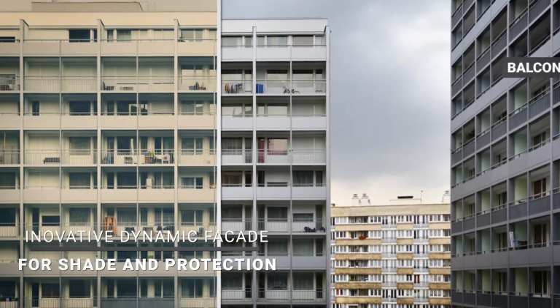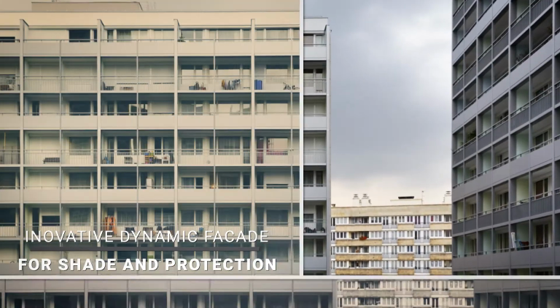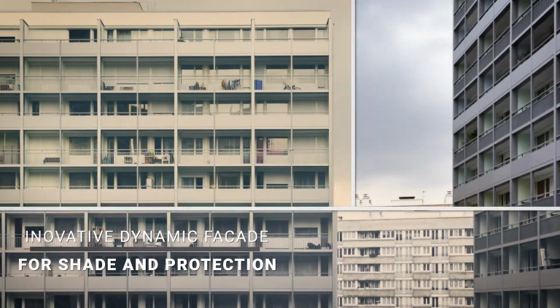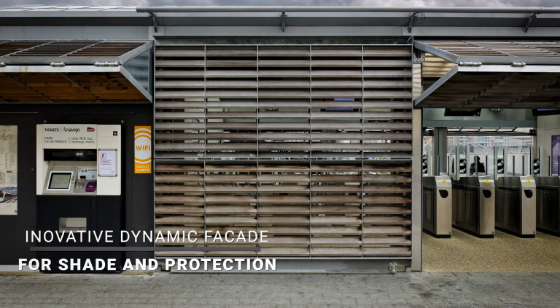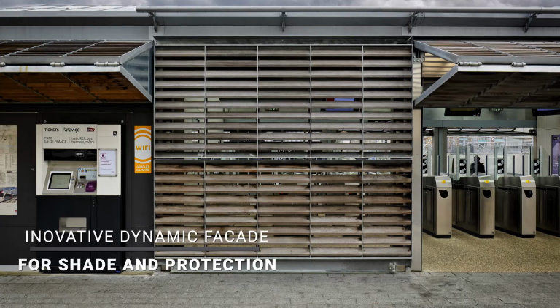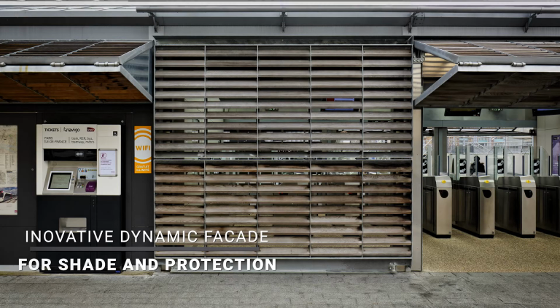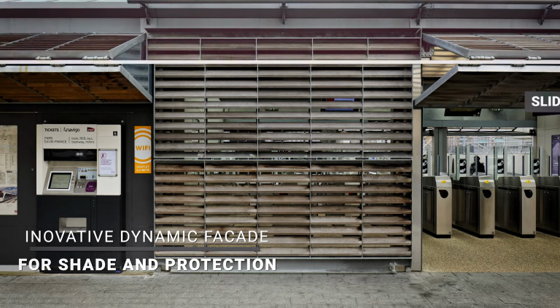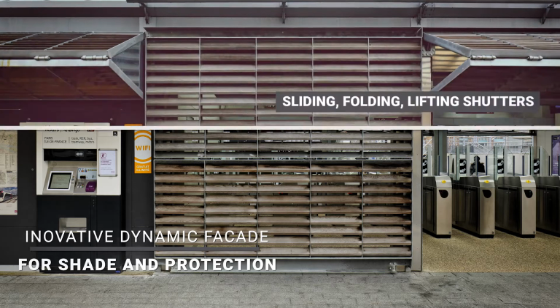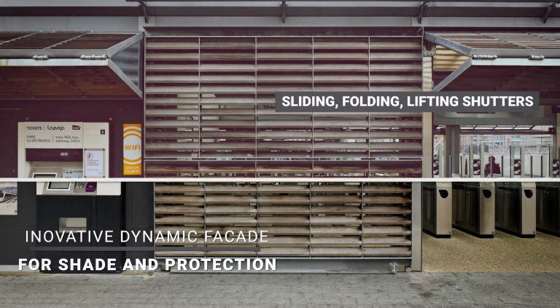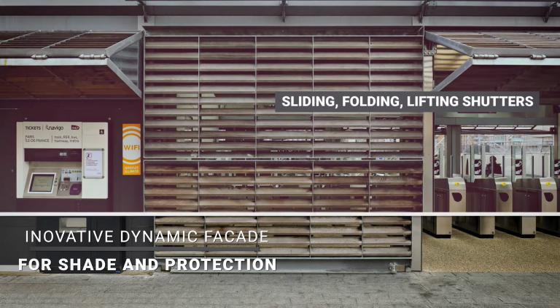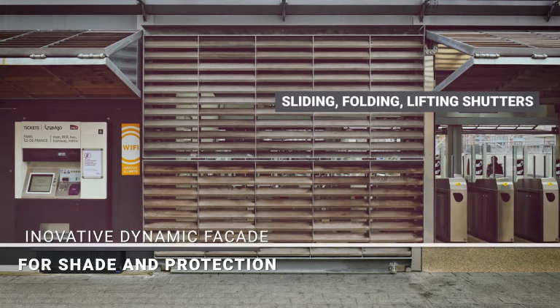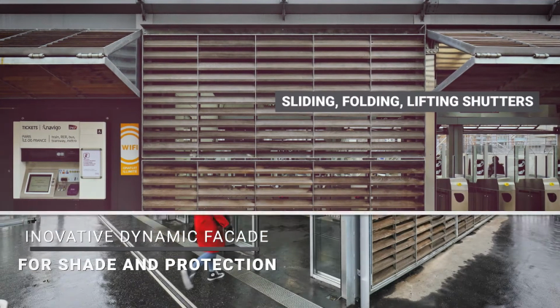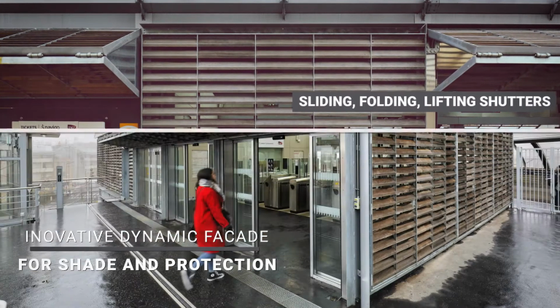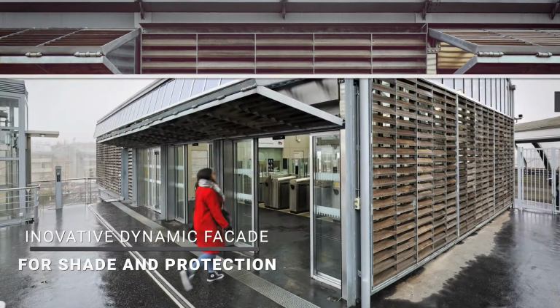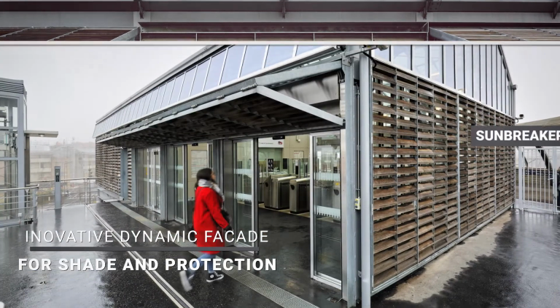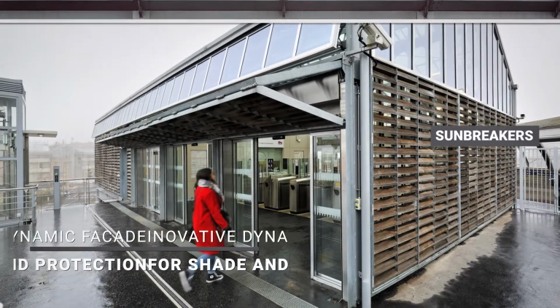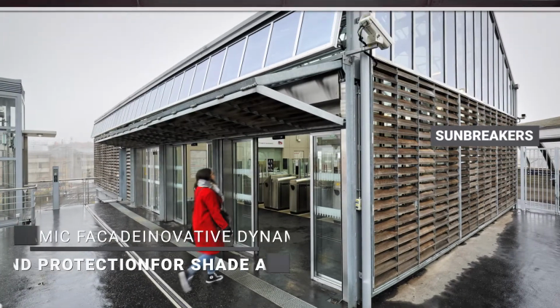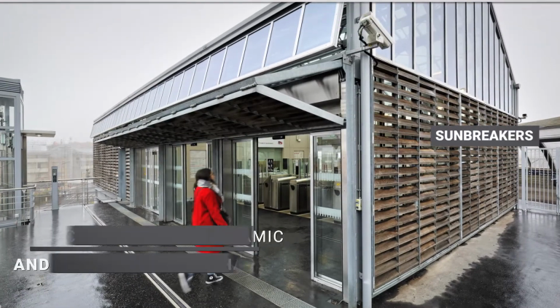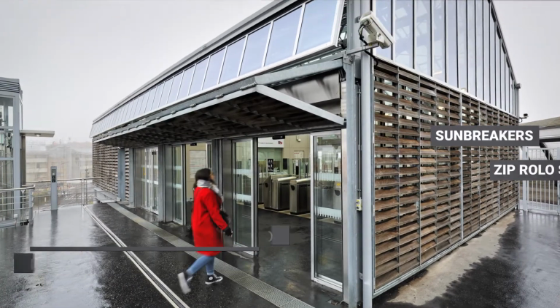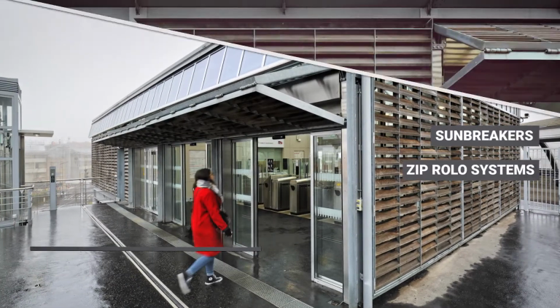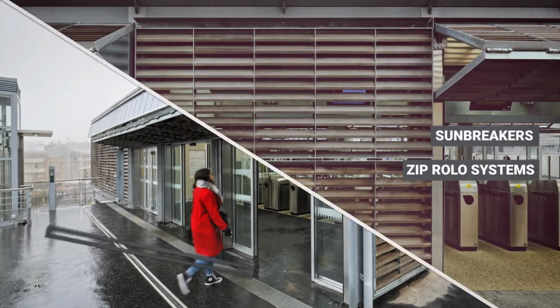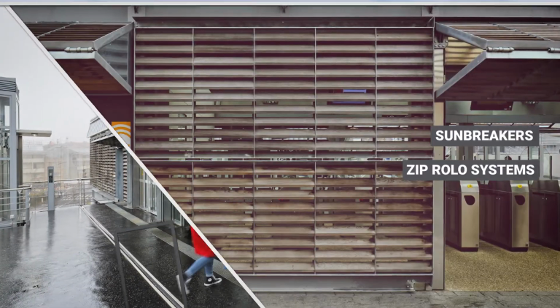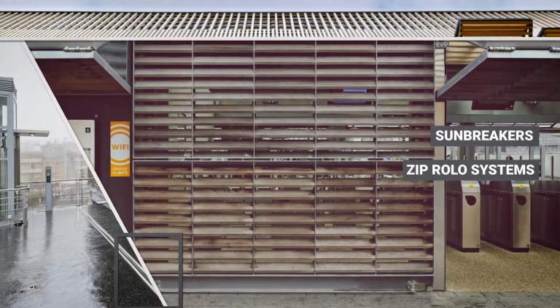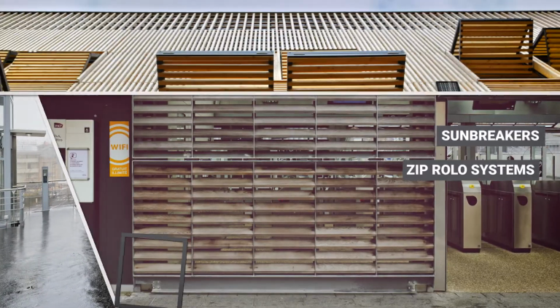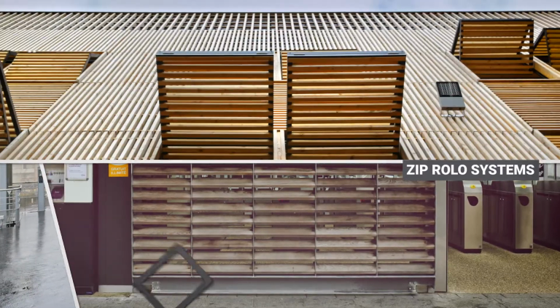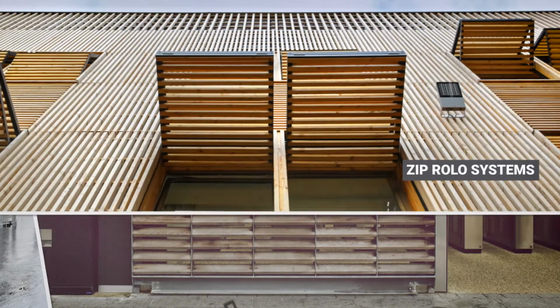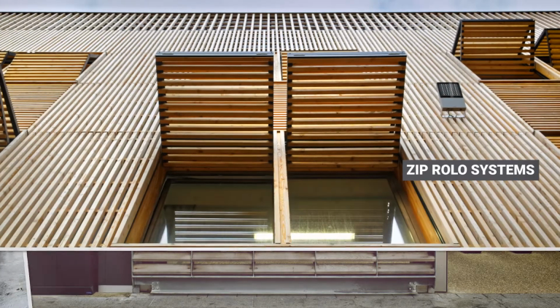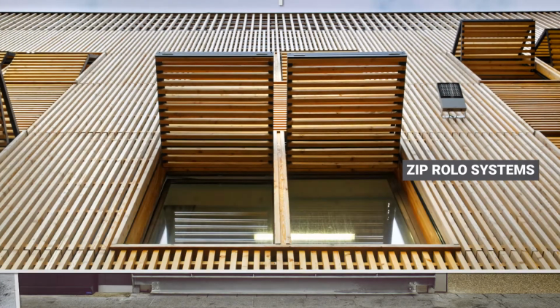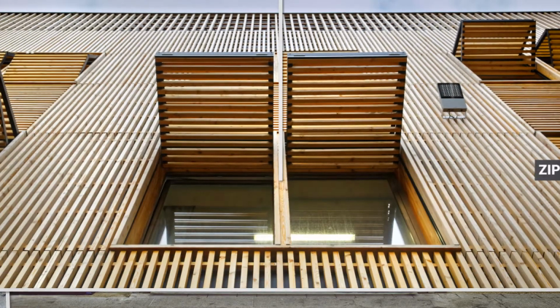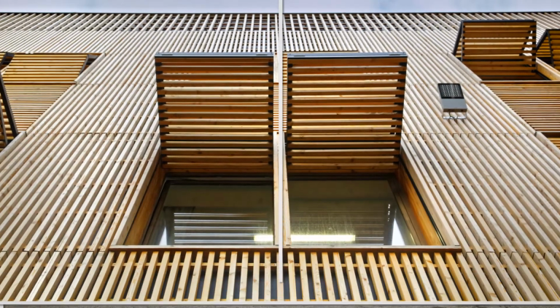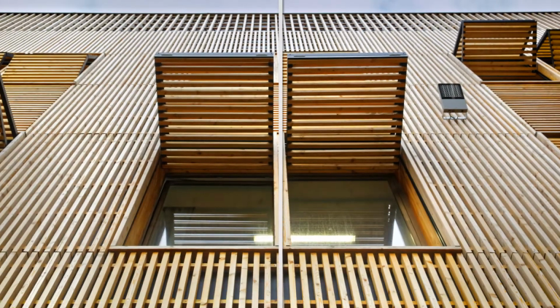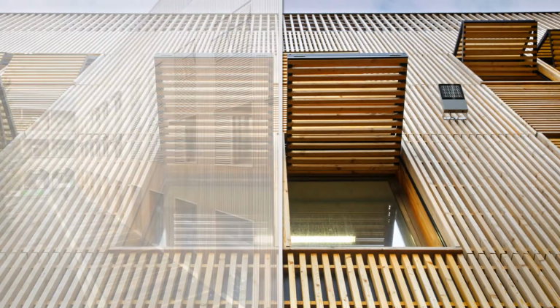Sliding, folding or lifting panels, sunbreakers, zip rollo systems, balconies — standard or custom-made.